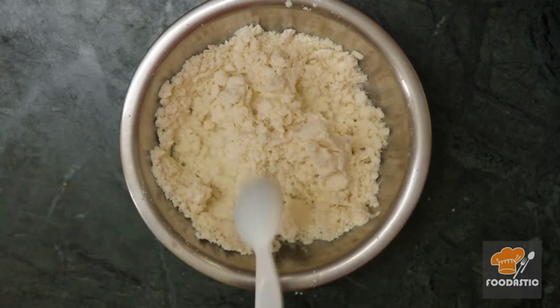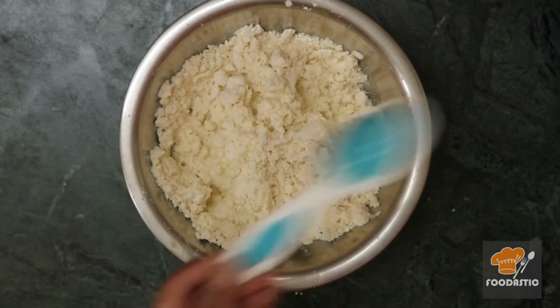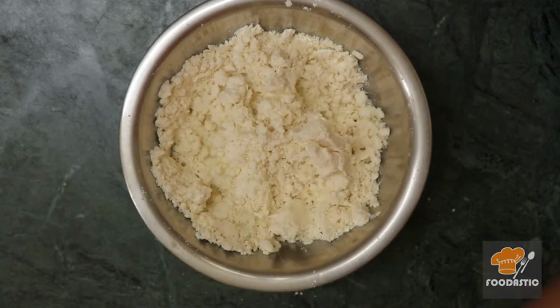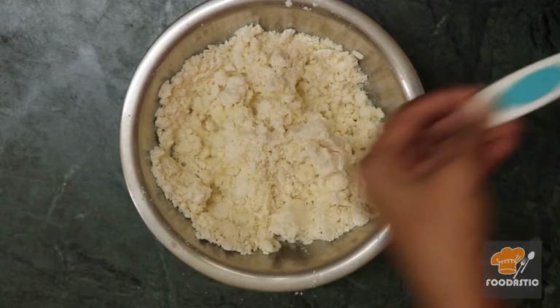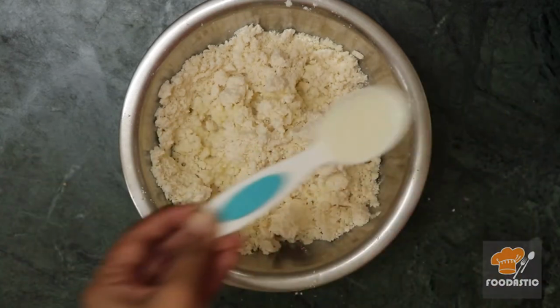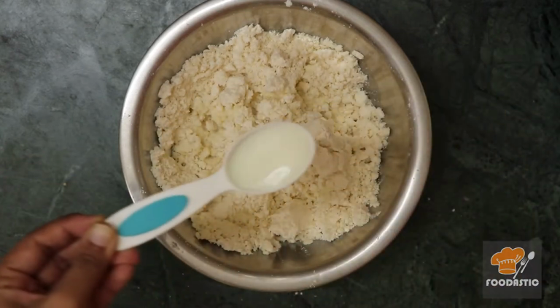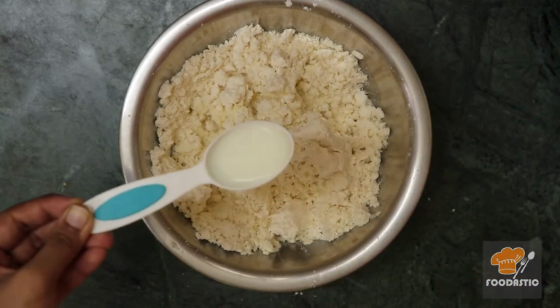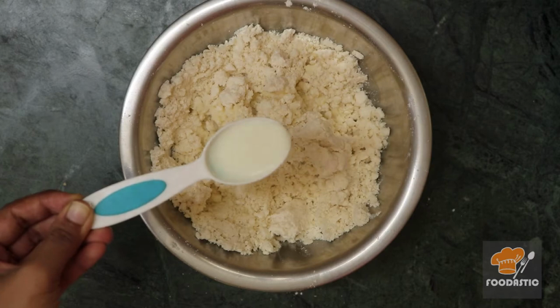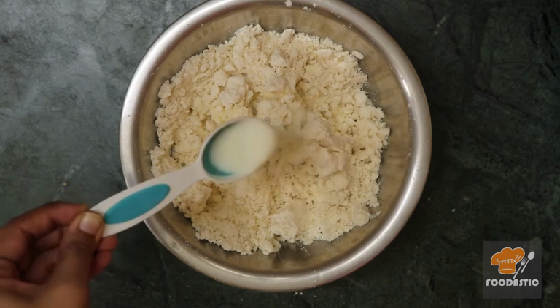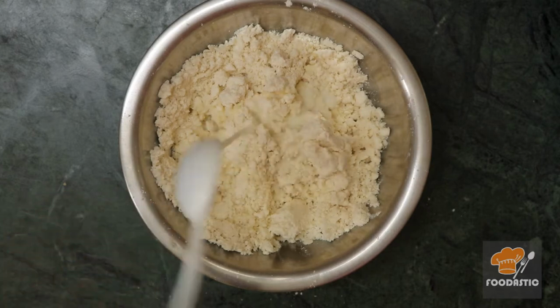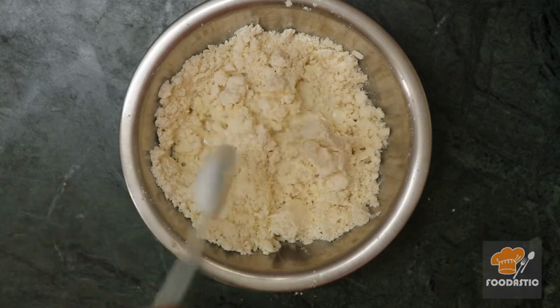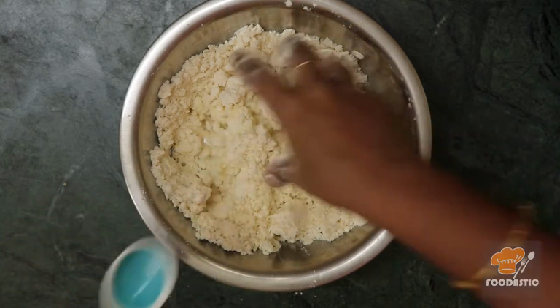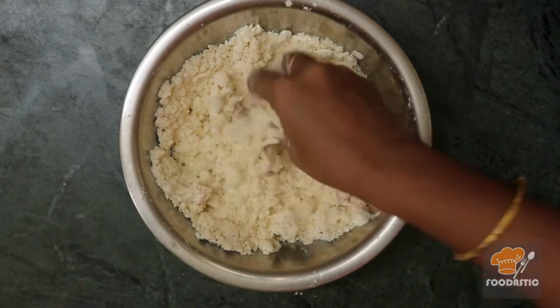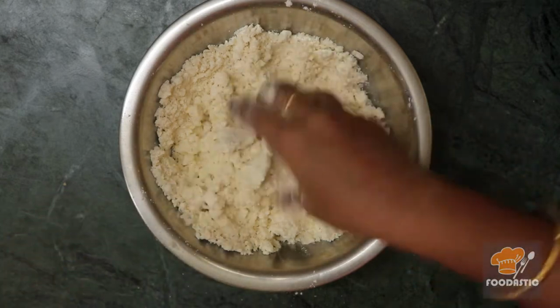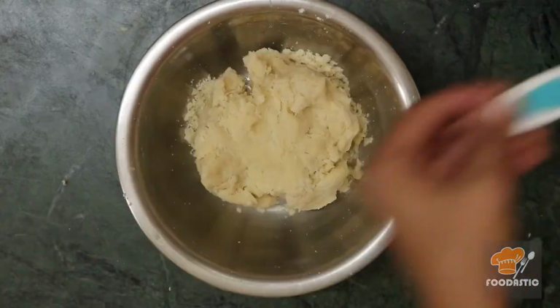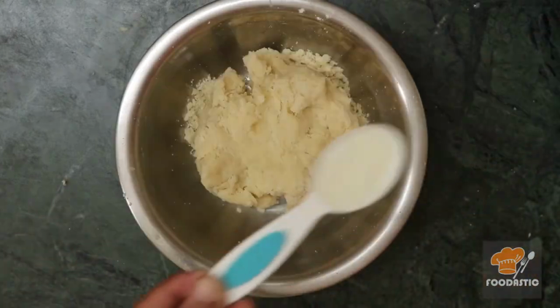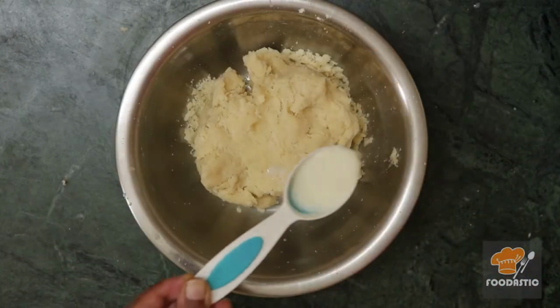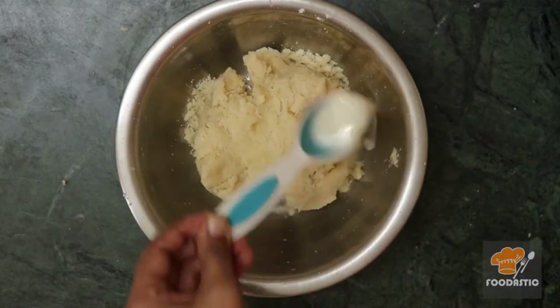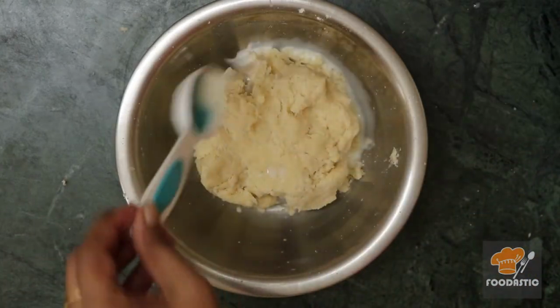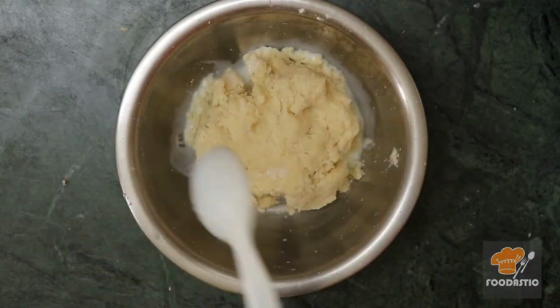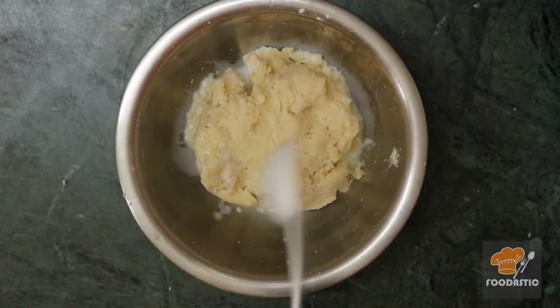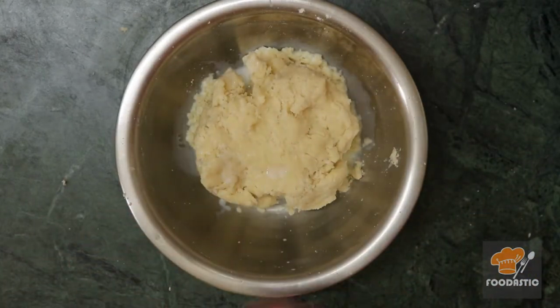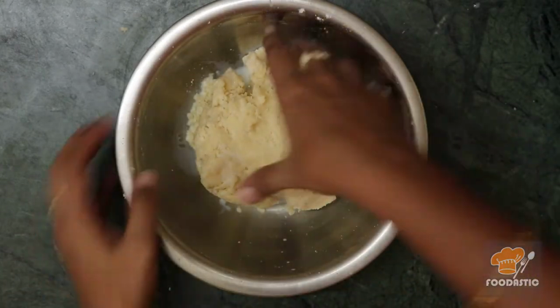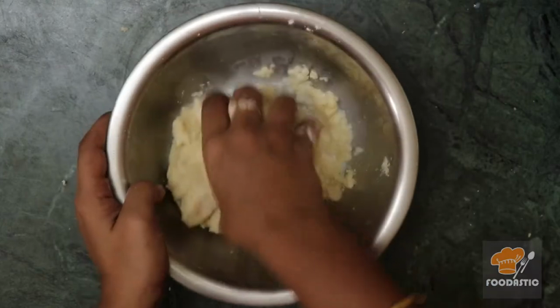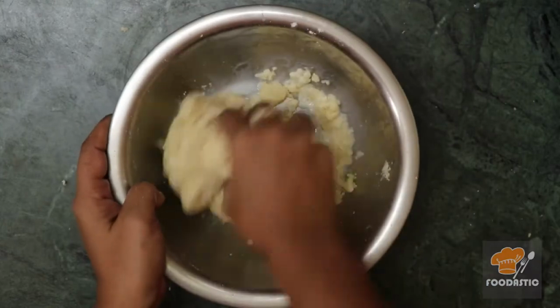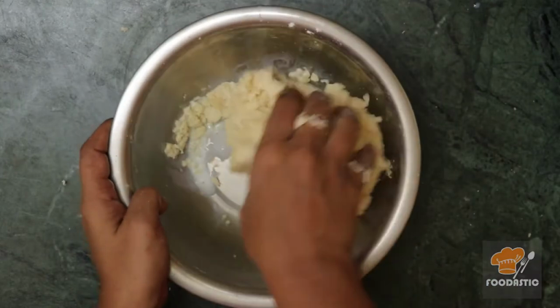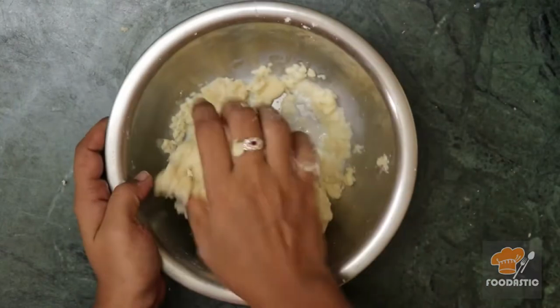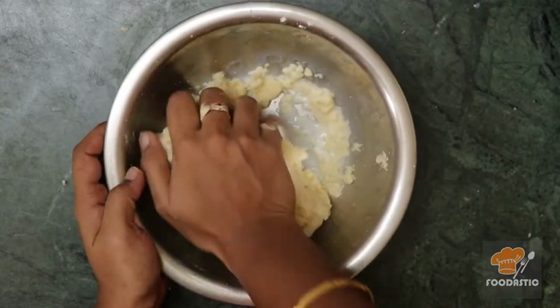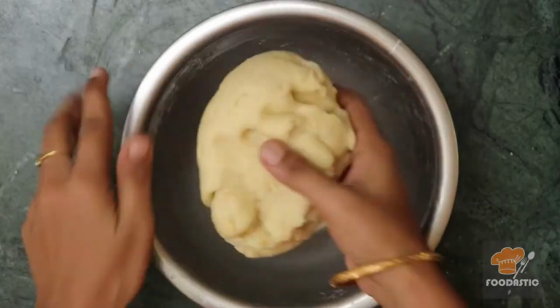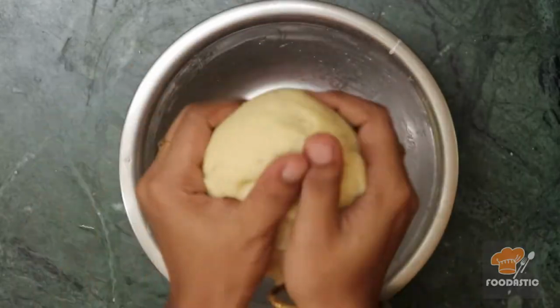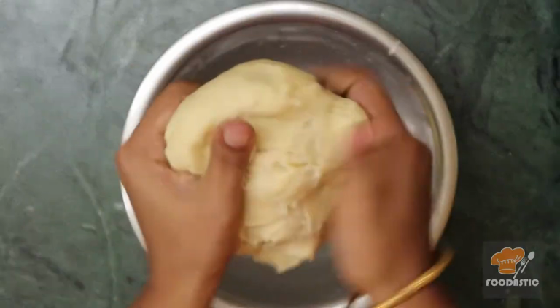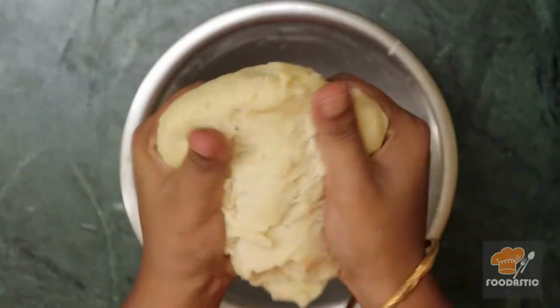Knead it as a hard dough. If you knead it as soft dough, you won't get layers. So knead it as hard dough like this.